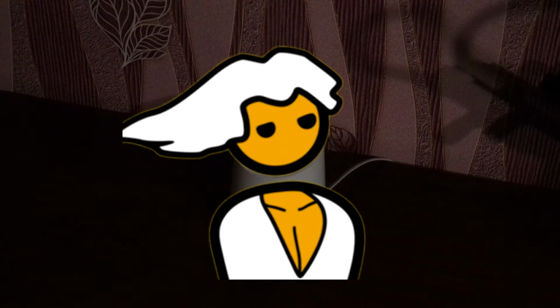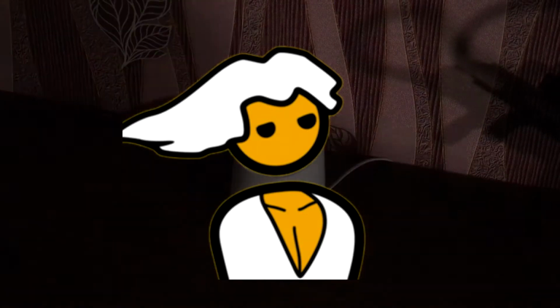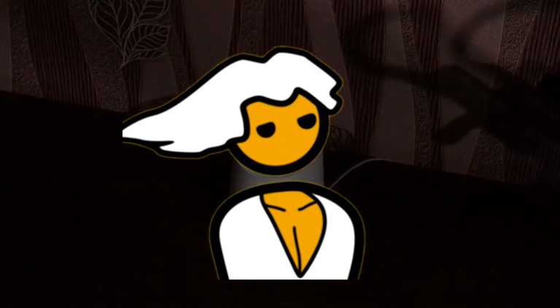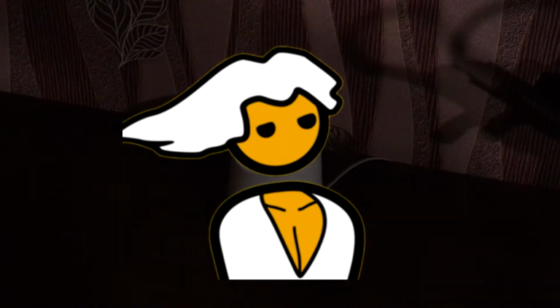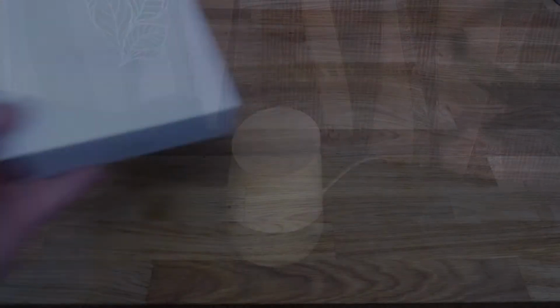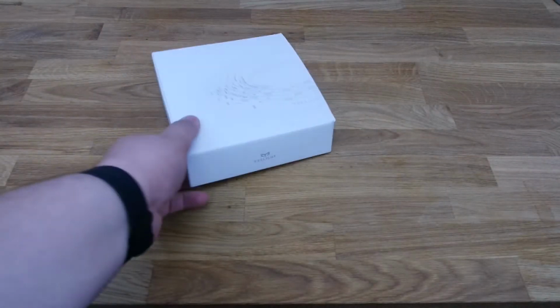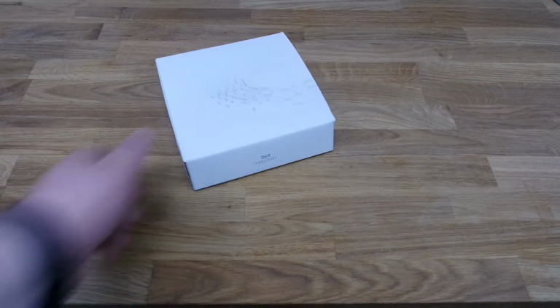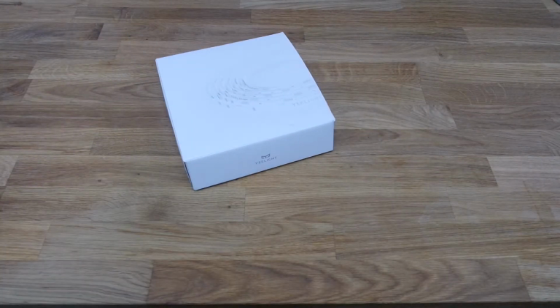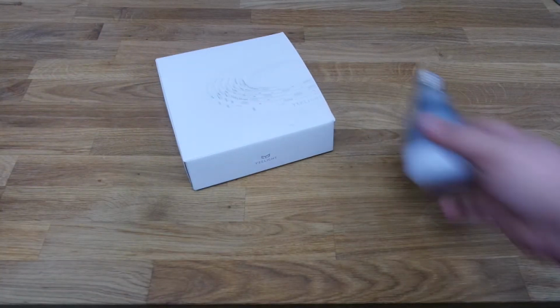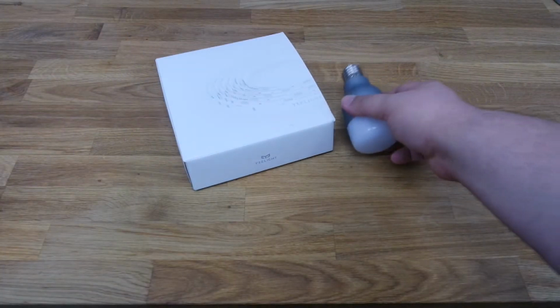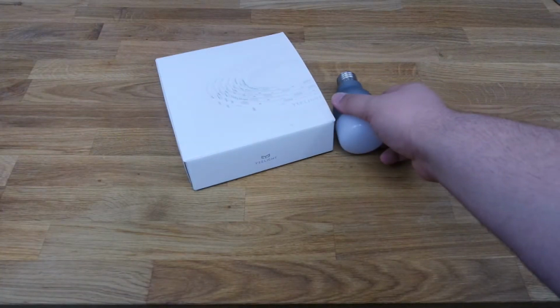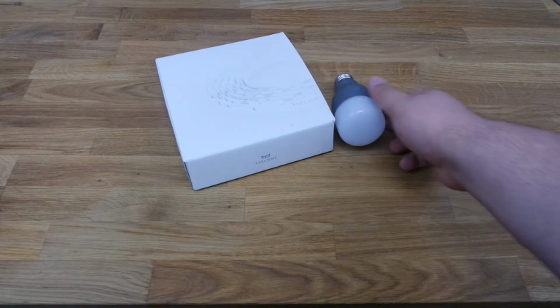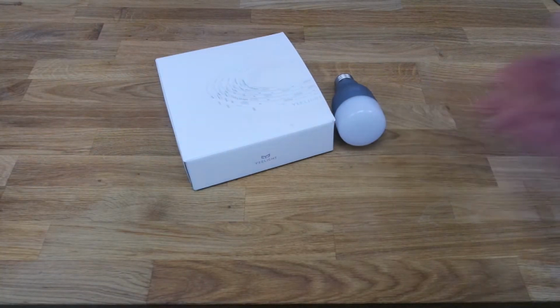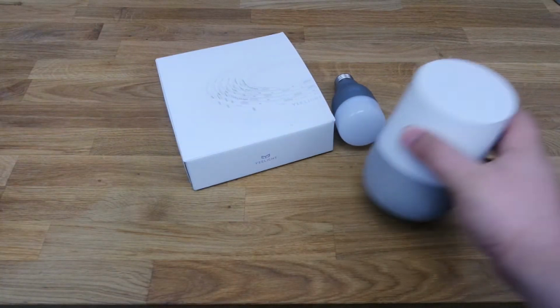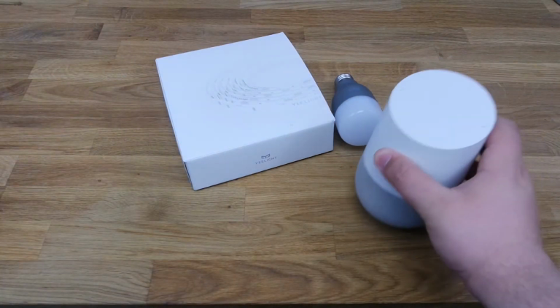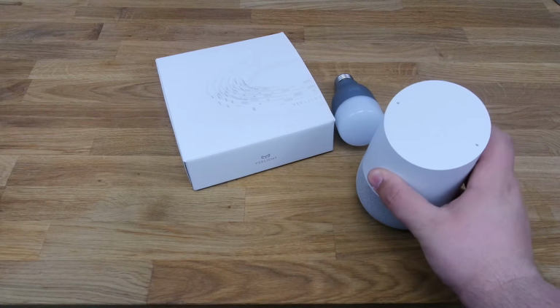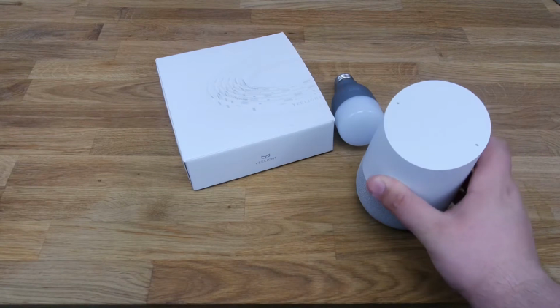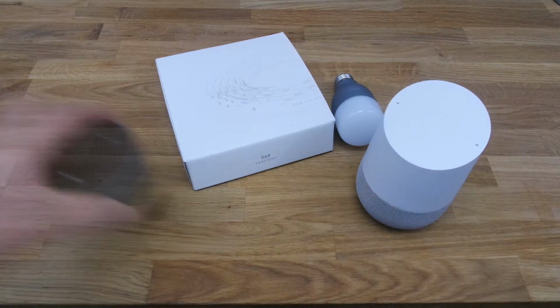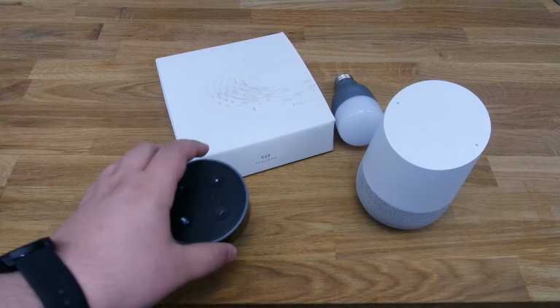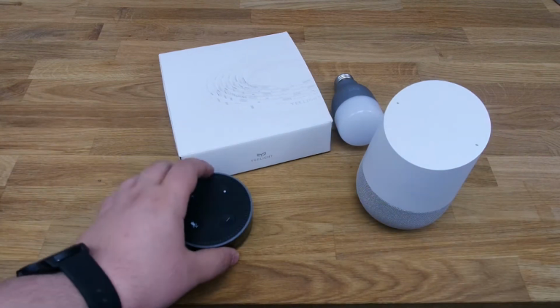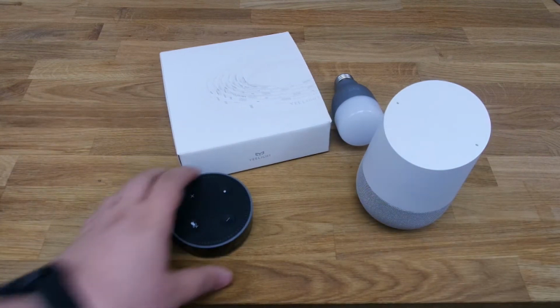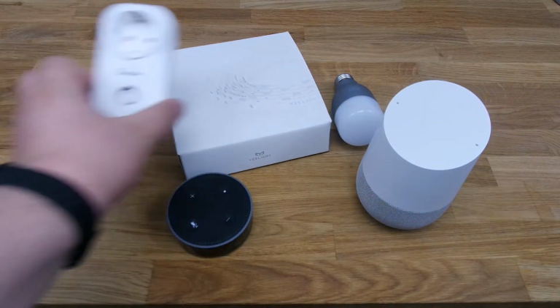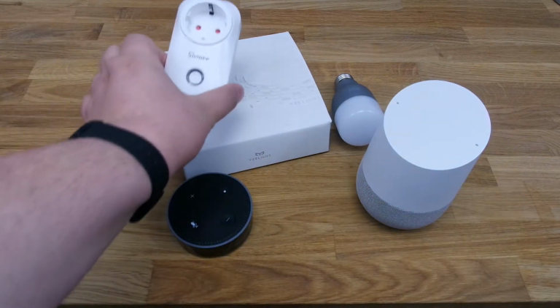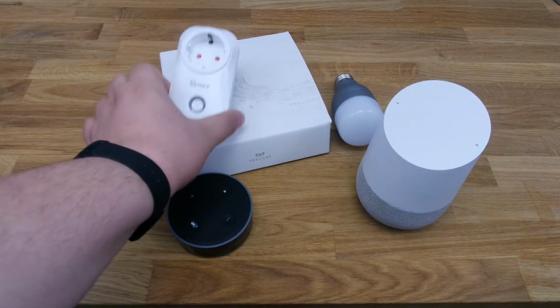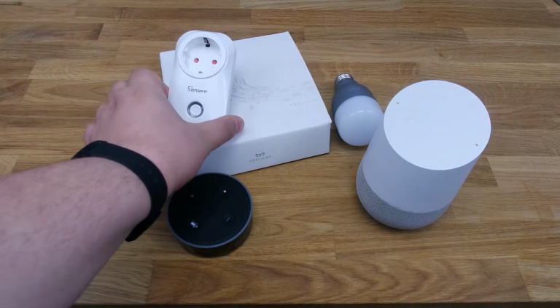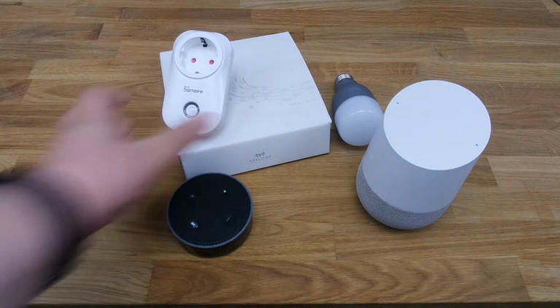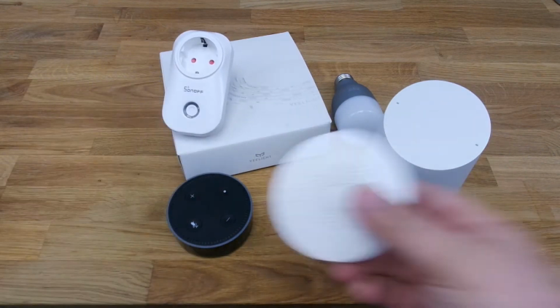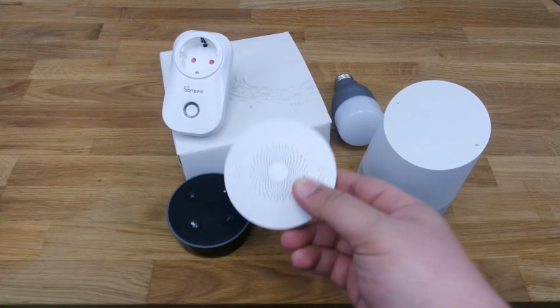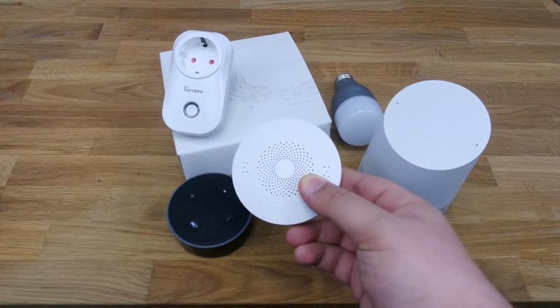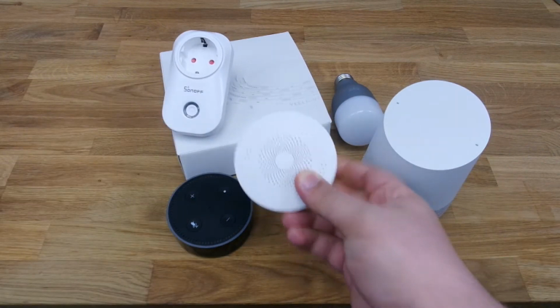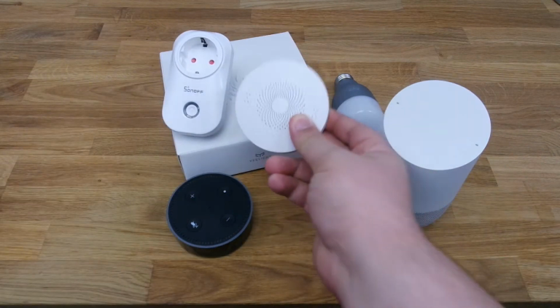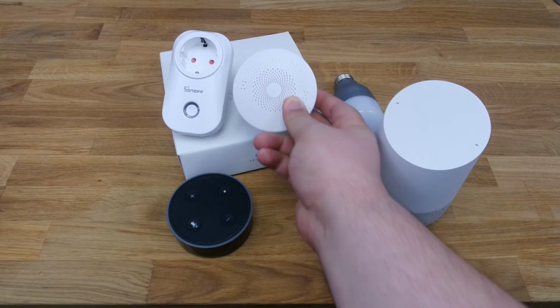Hey guys, welcome back to the channel. In today's video, we'll be taking a look at a few smart home products that can be easily set up and work together to build up your smart home setup. Hope you enjoy.